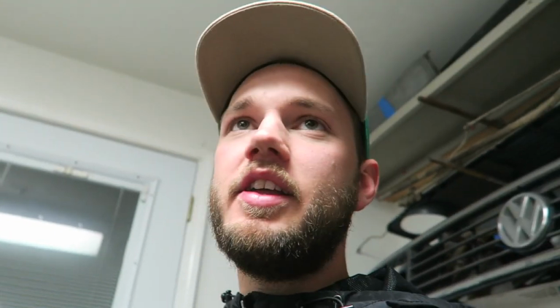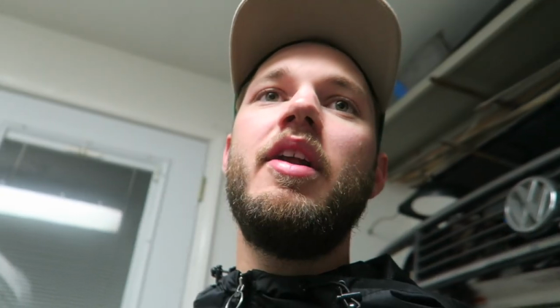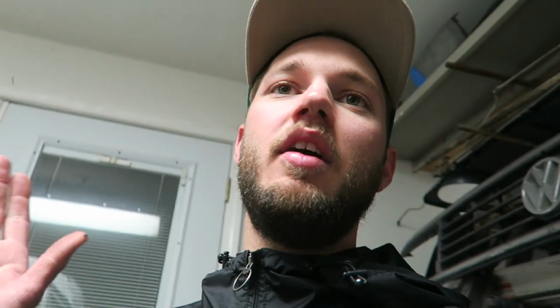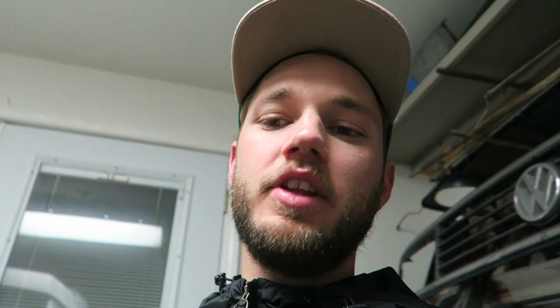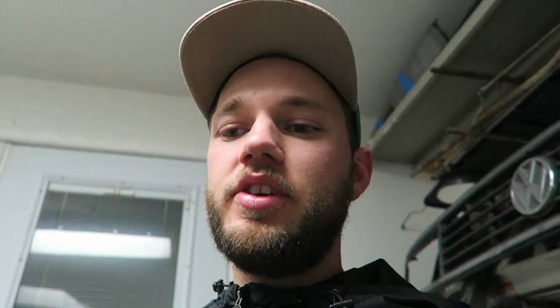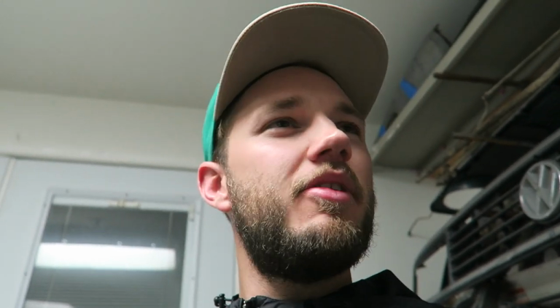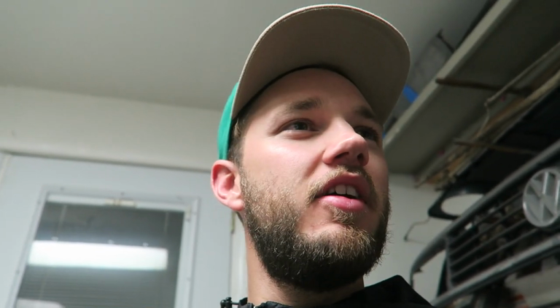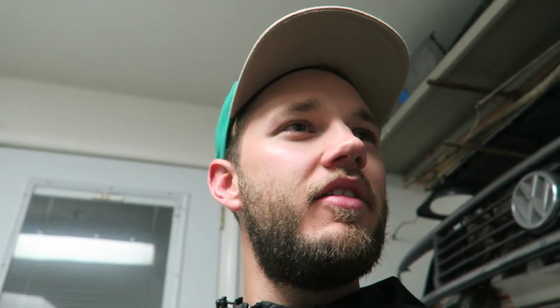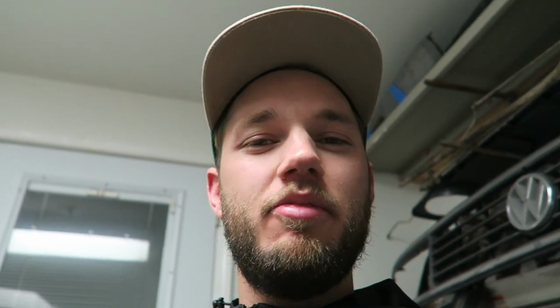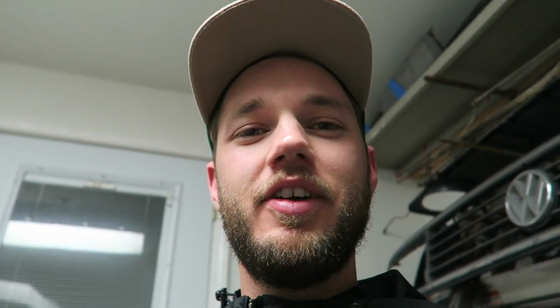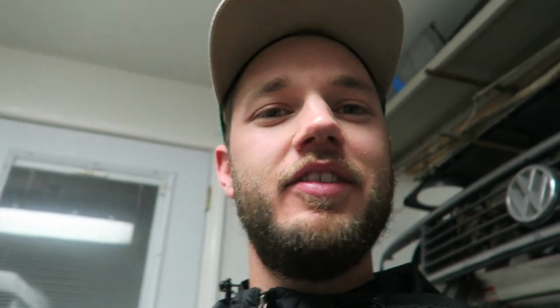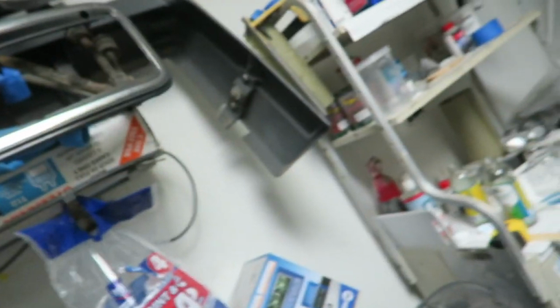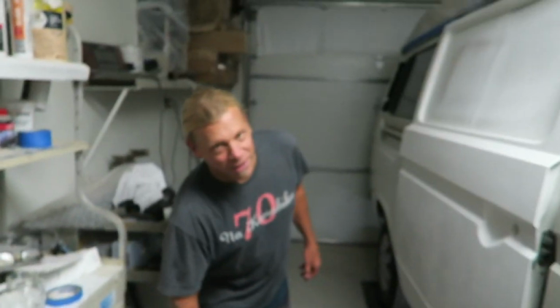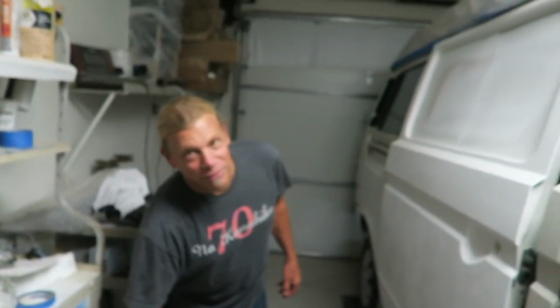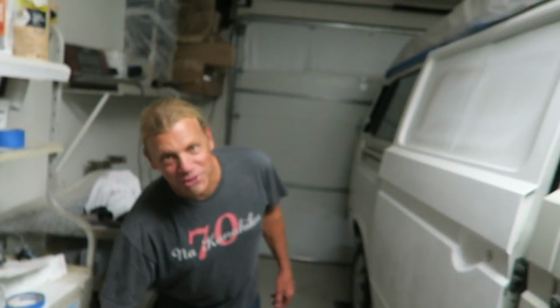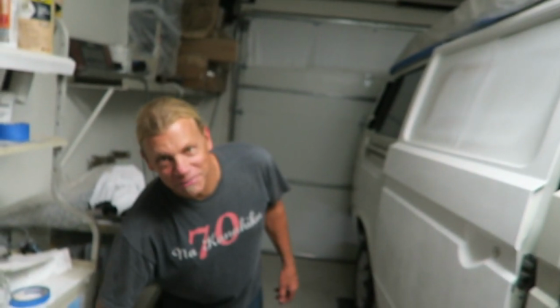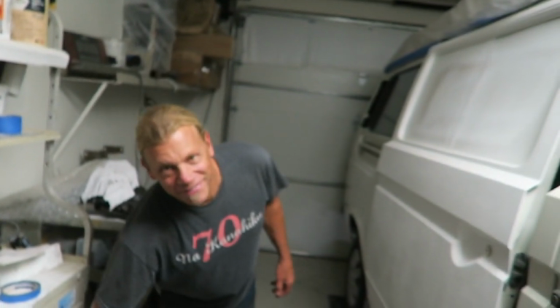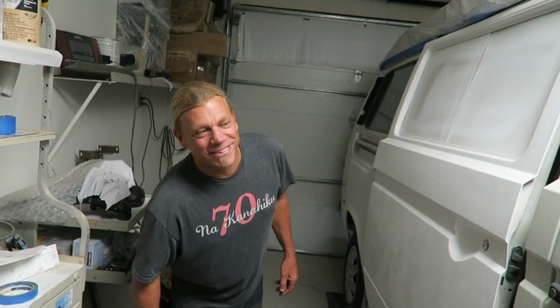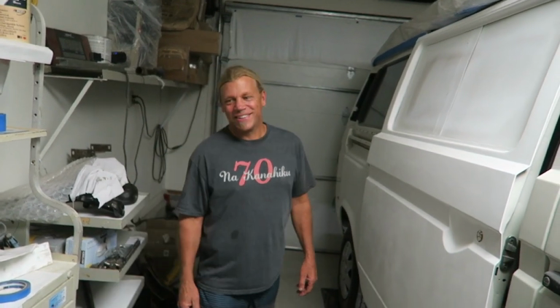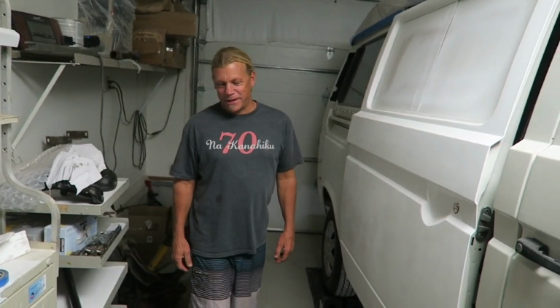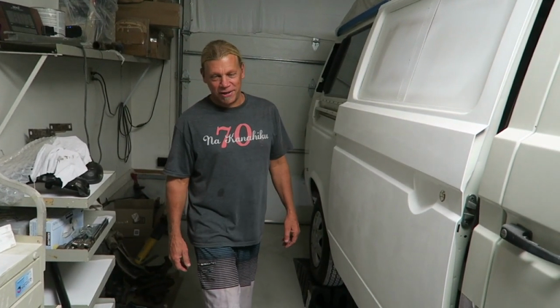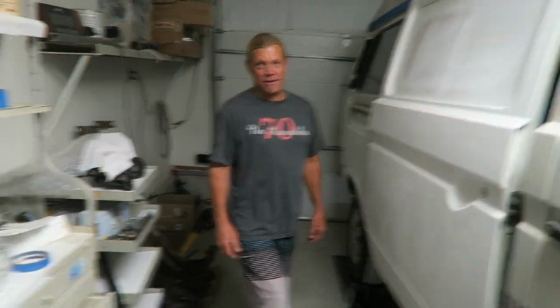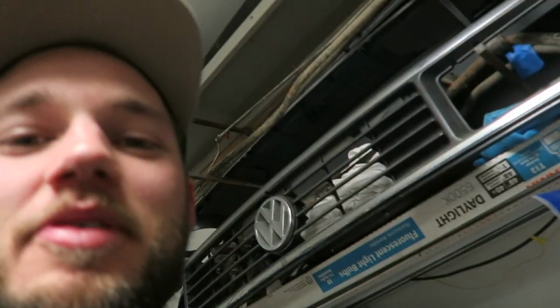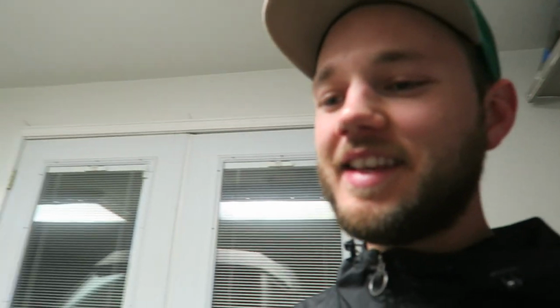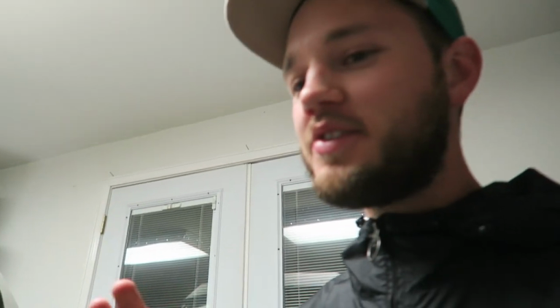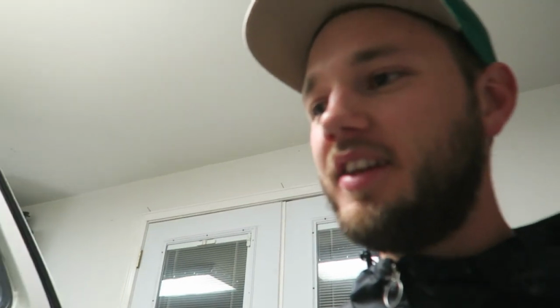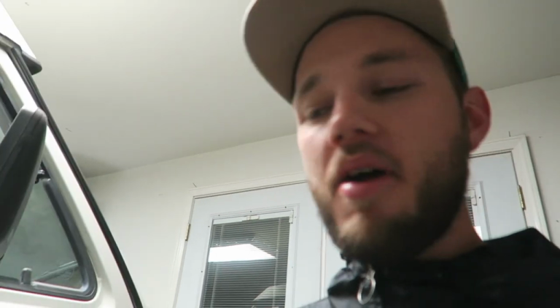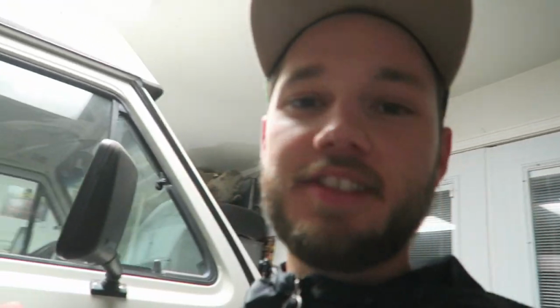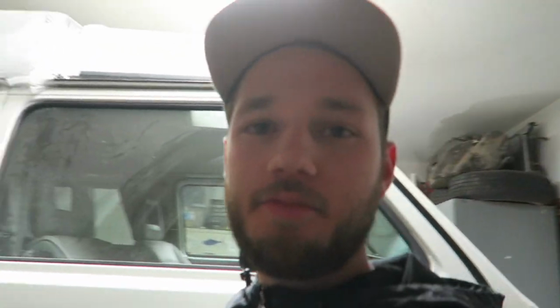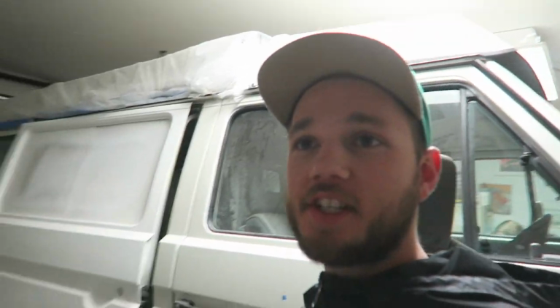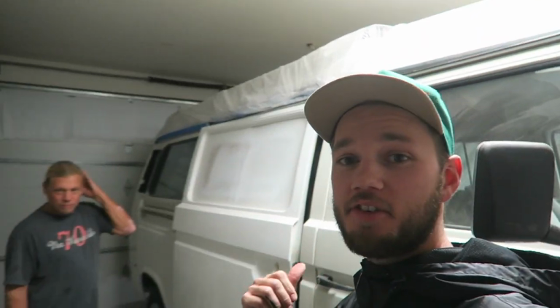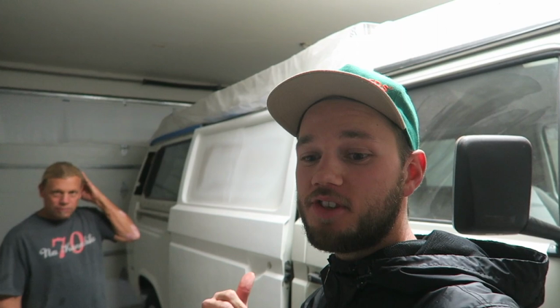Super clean as well, but unfortunately a palm tree fell on it. And a driver with no insurance hit it as well. Super sad because that van was super clean. But this is an awesome replacement, especially after it's four-wheel drive.